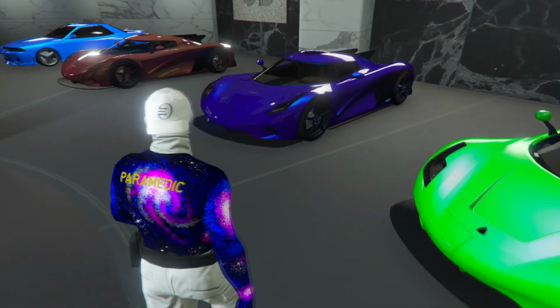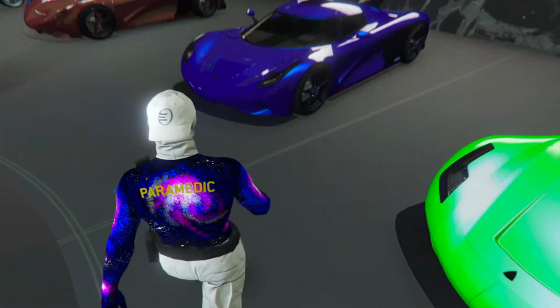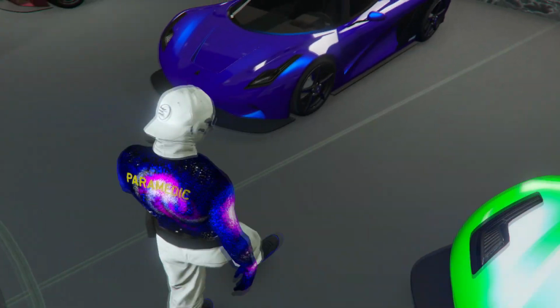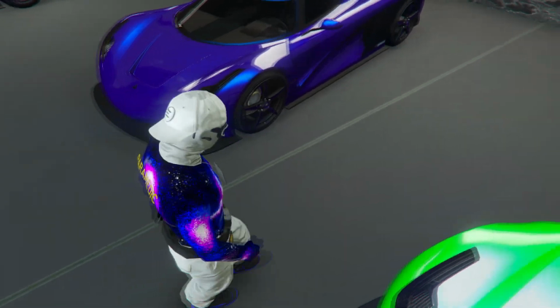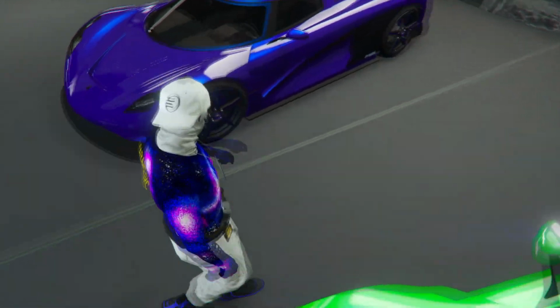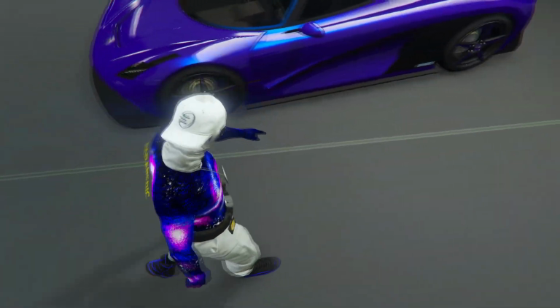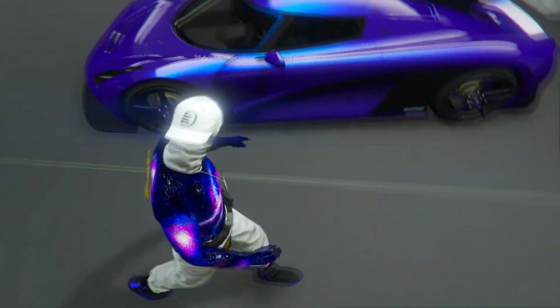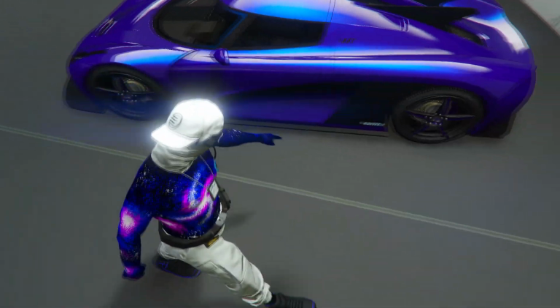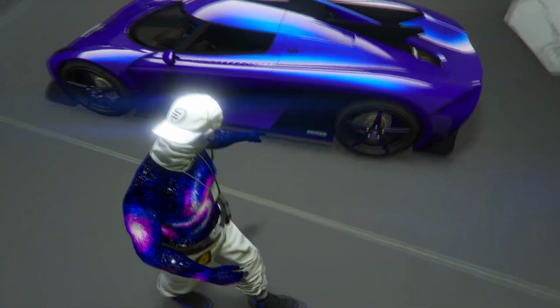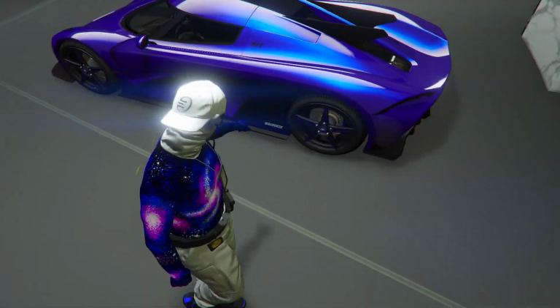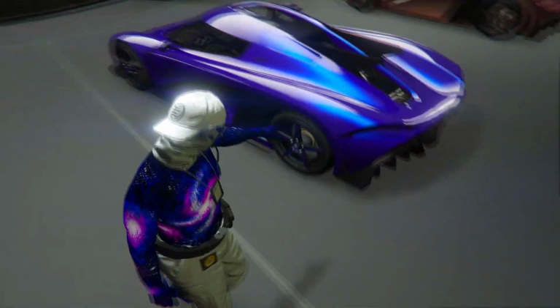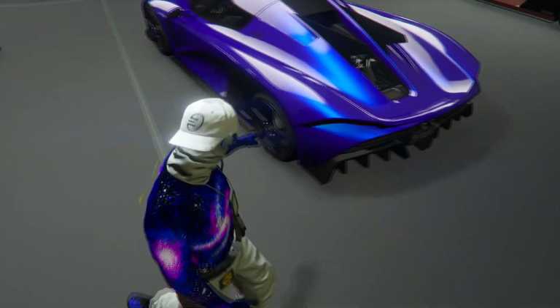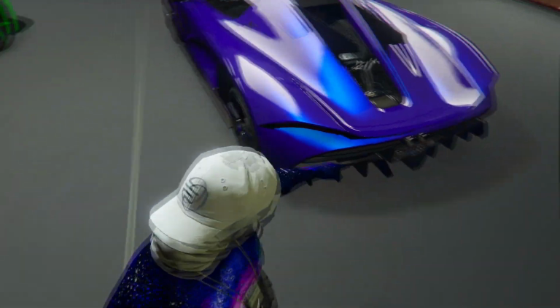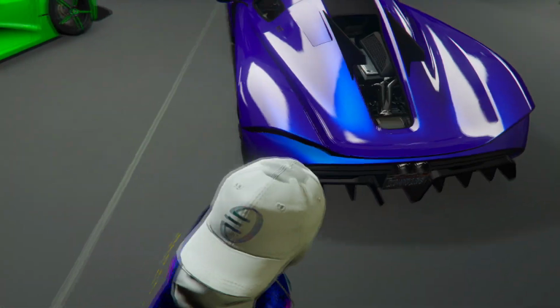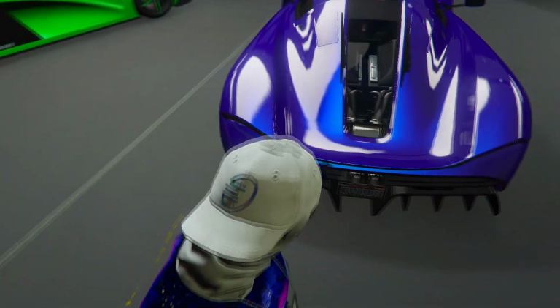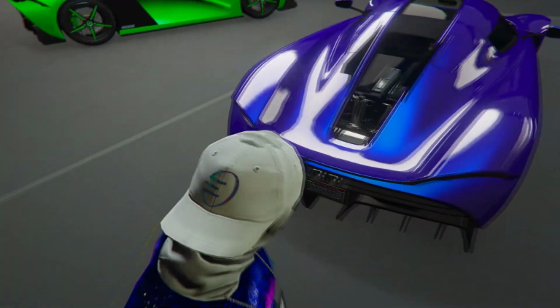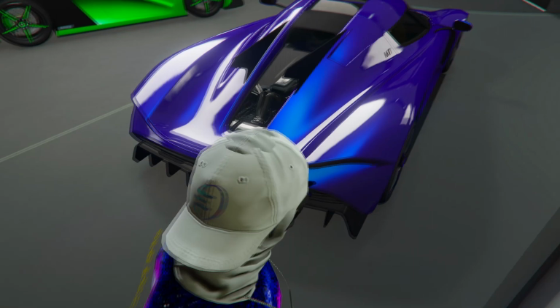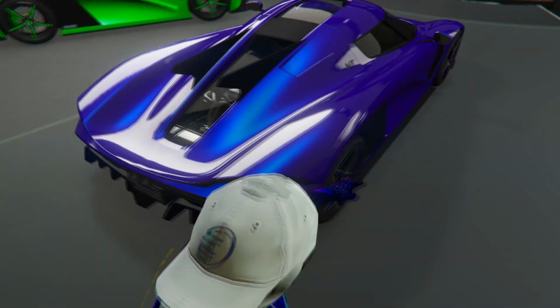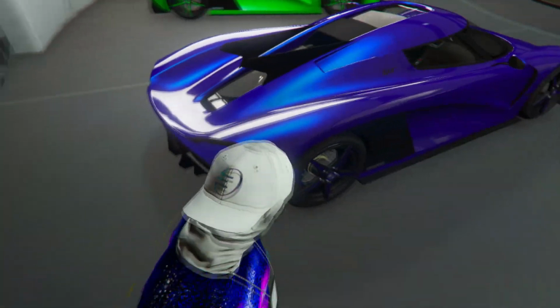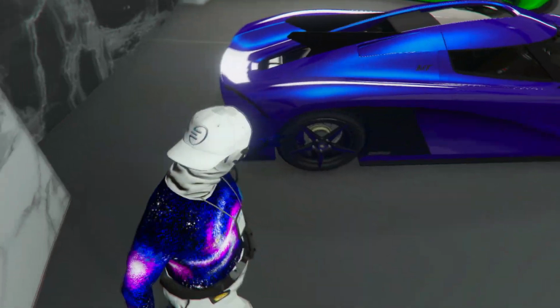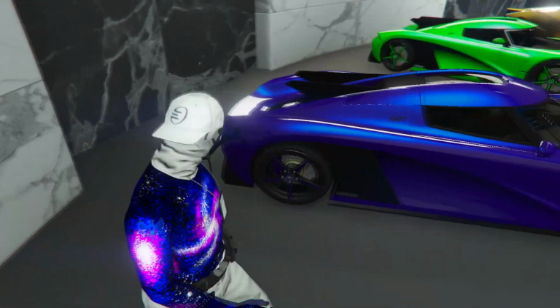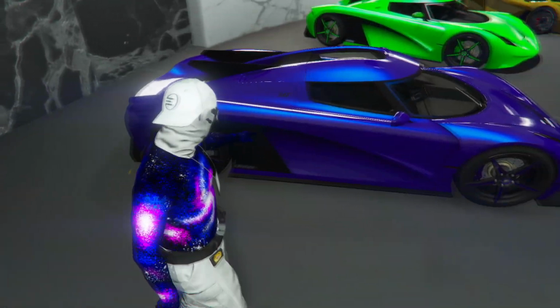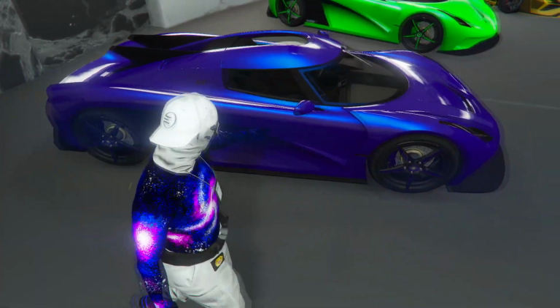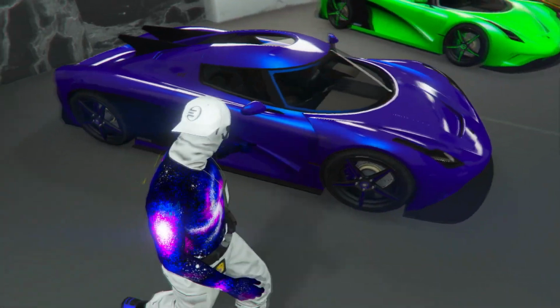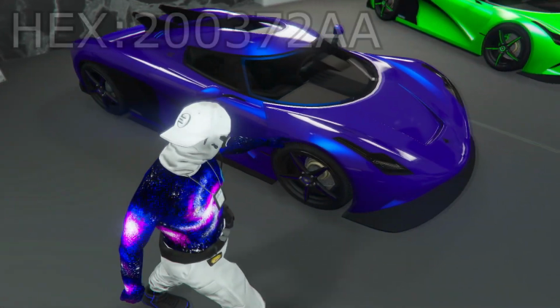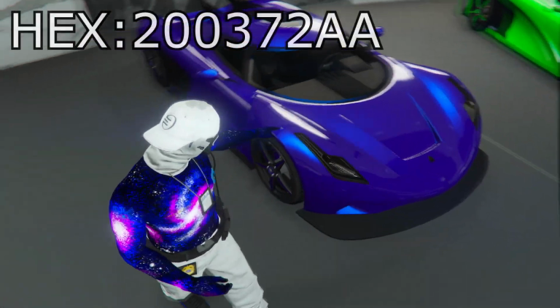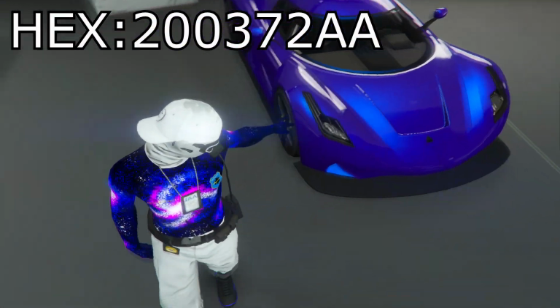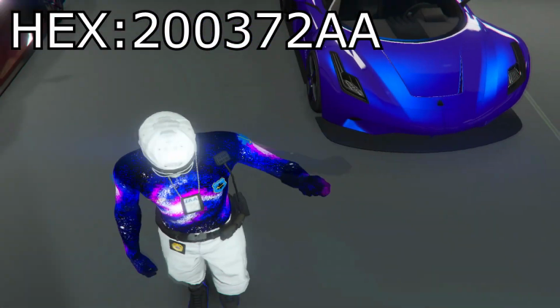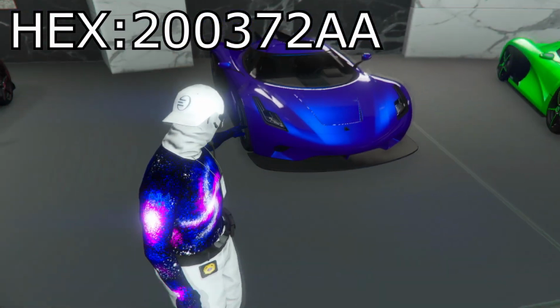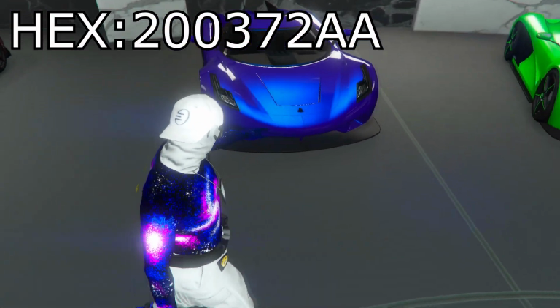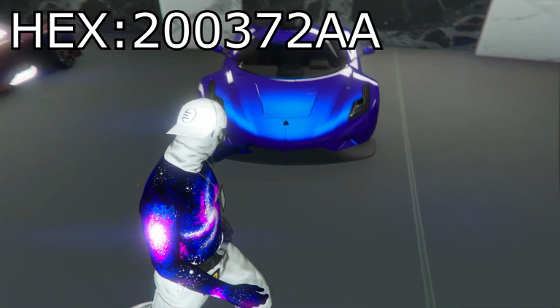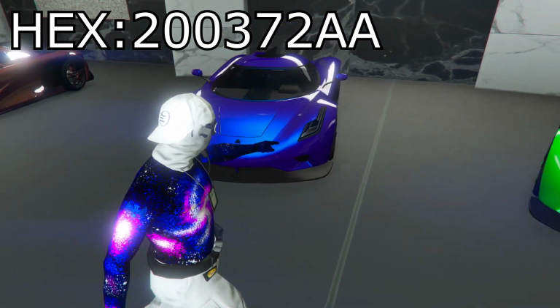This next crew color here is a dark blue with an ultra blue pearlescent. This is probably one of my favorites in today's video as it just looks really really cool, especially on this car right here.